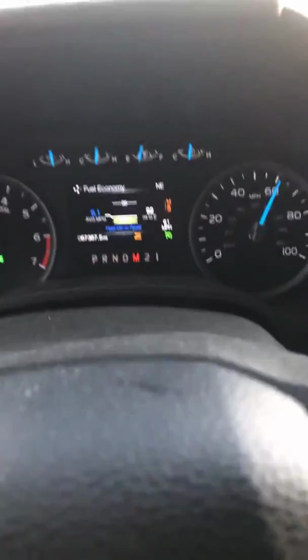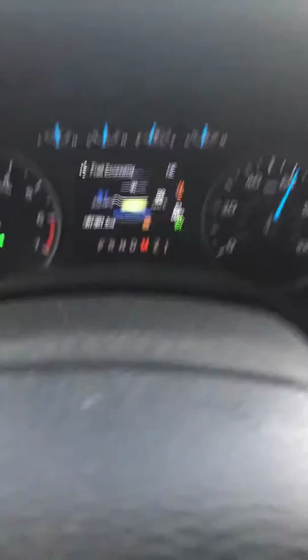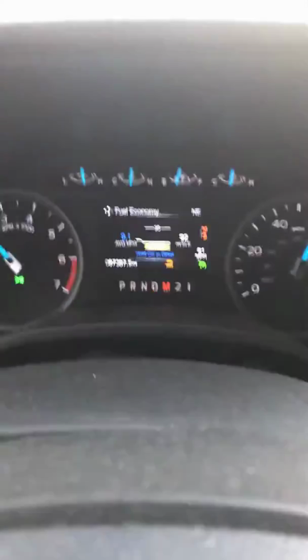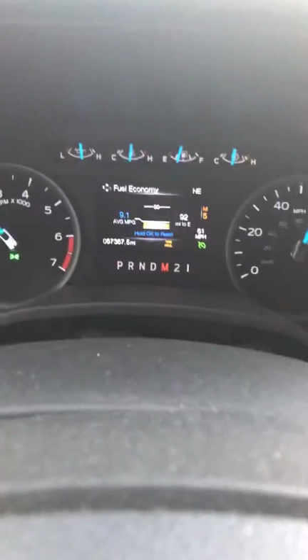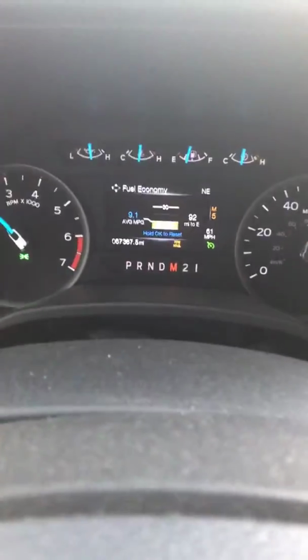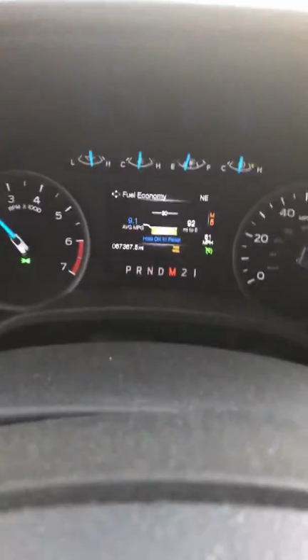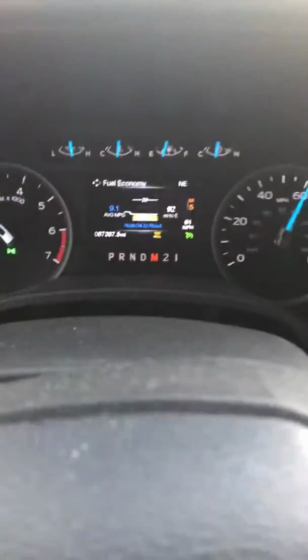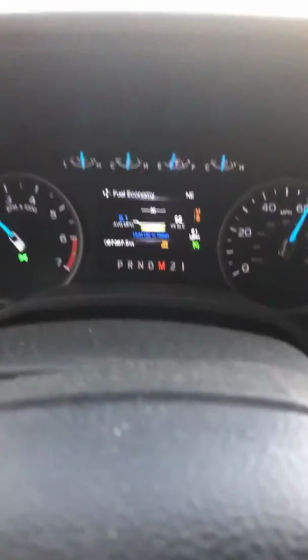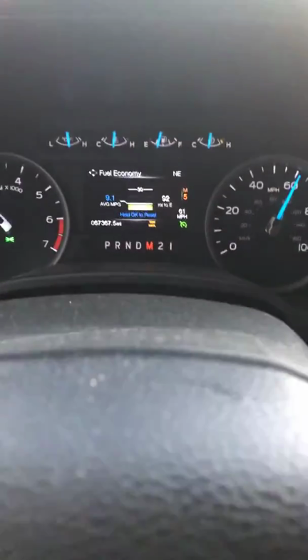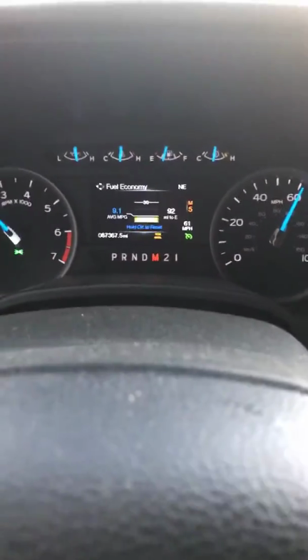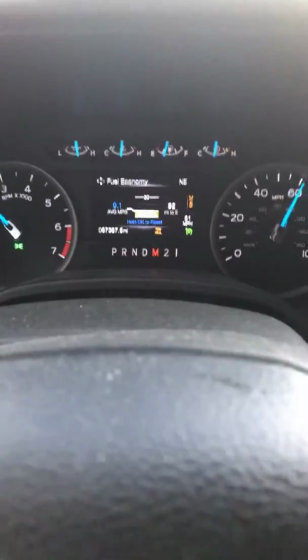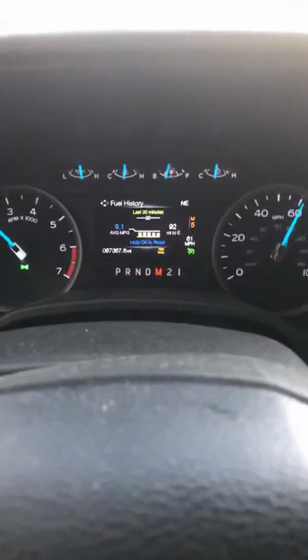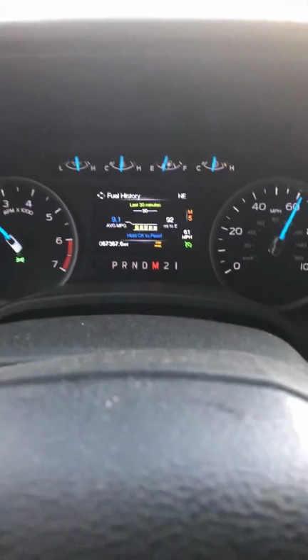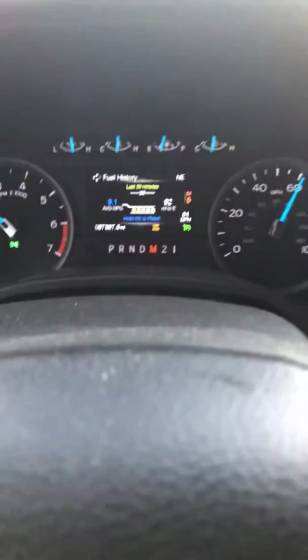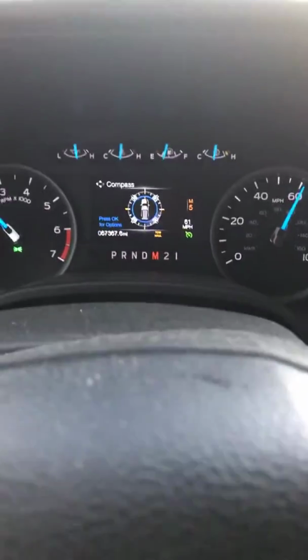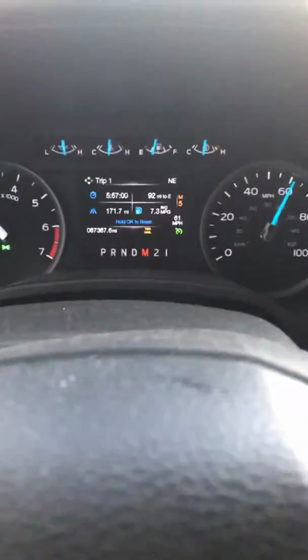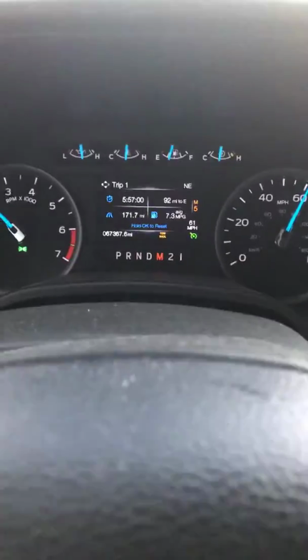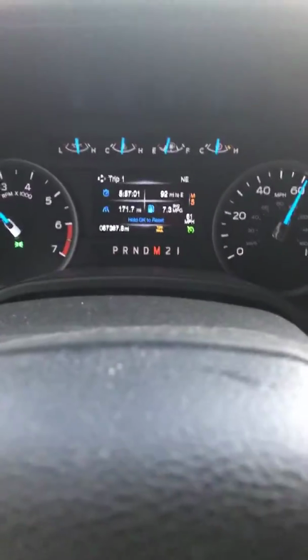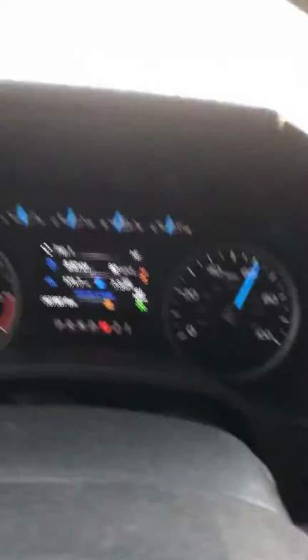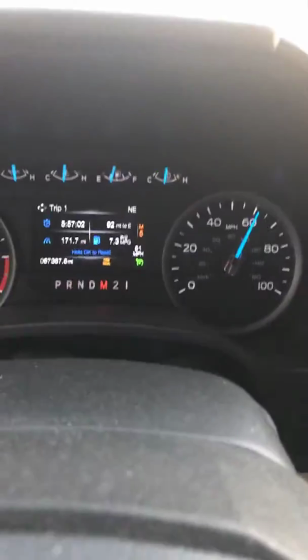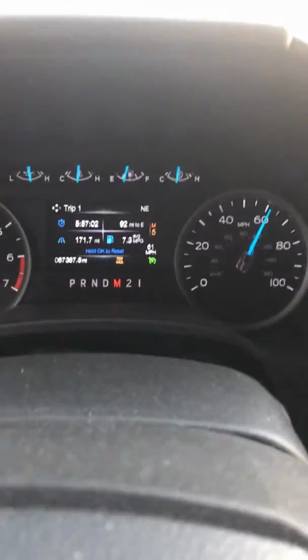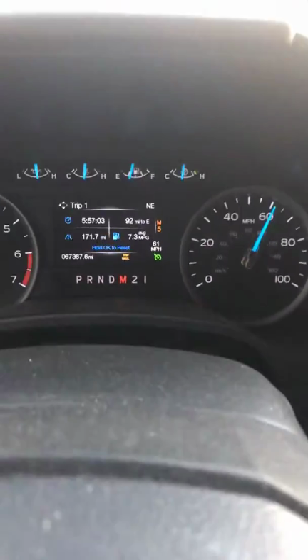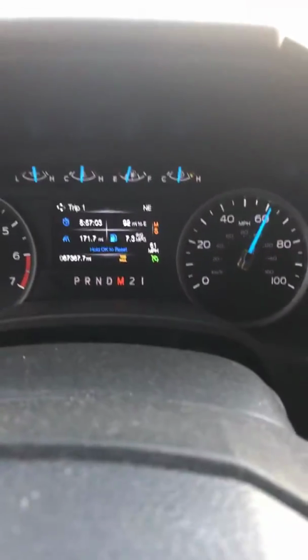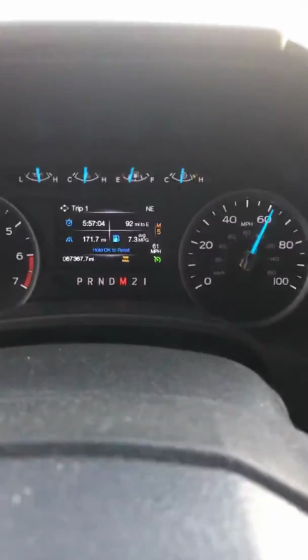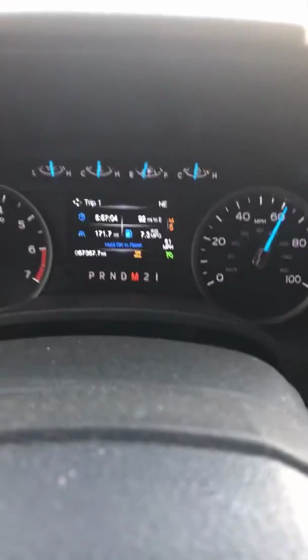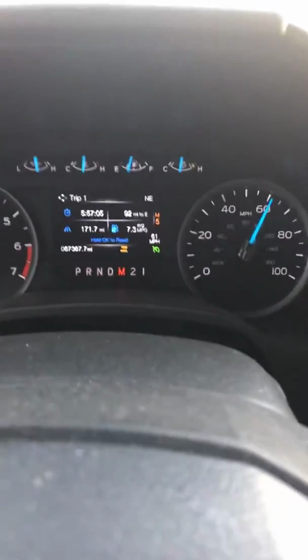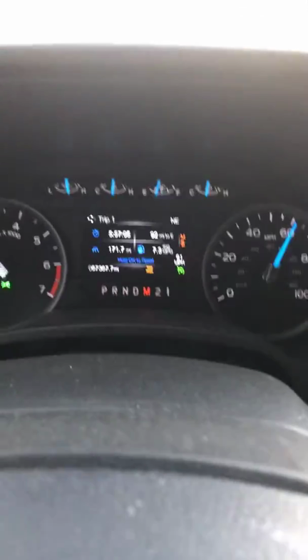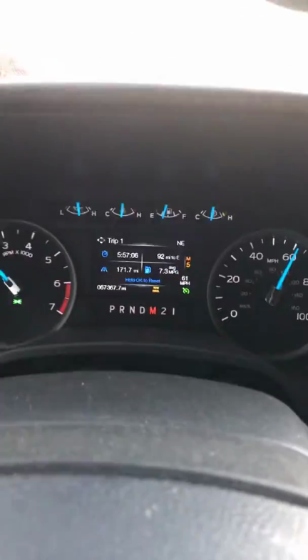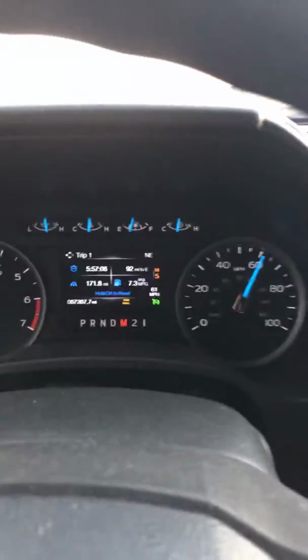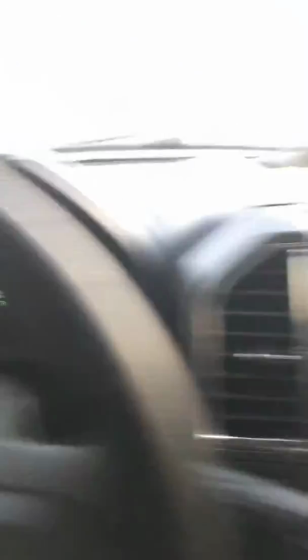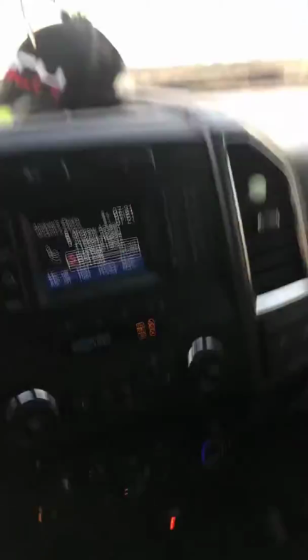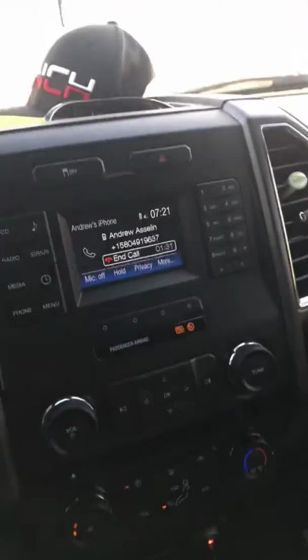Trip fuel is averaging 9.1 MPG — I'd say that's a bit of a bubble, but it's a good night. 7.3 on this particular trip, at 107,171 miles right now.